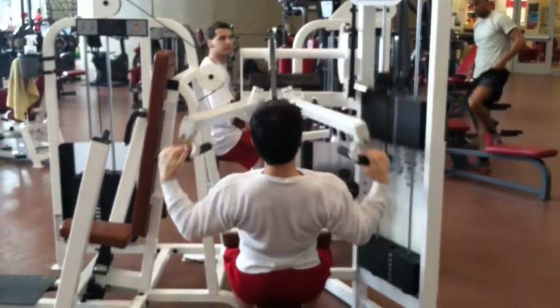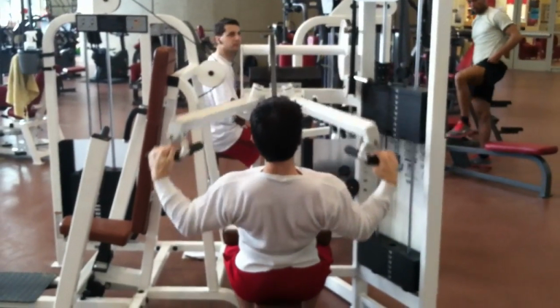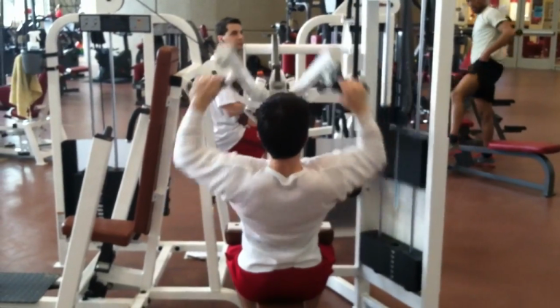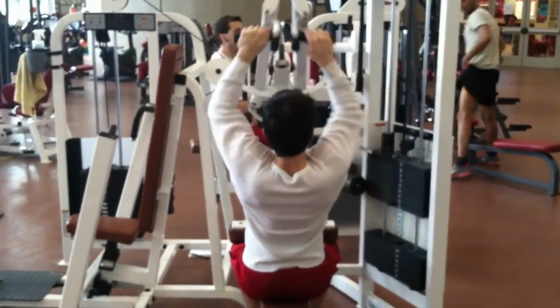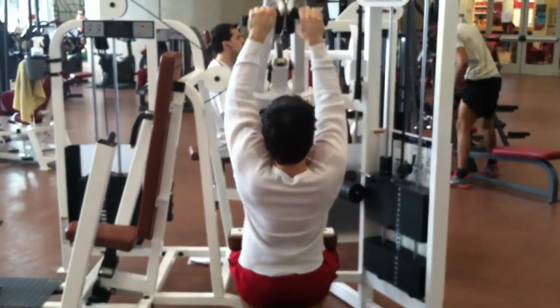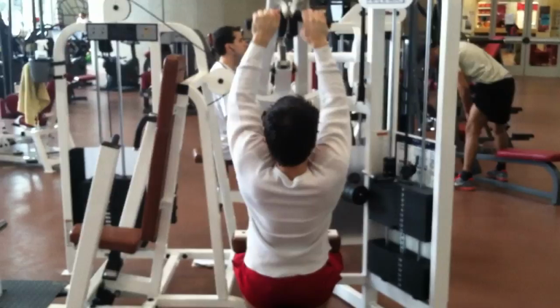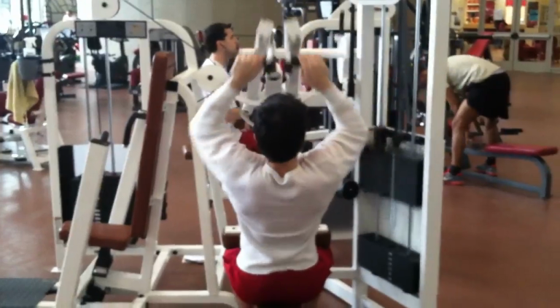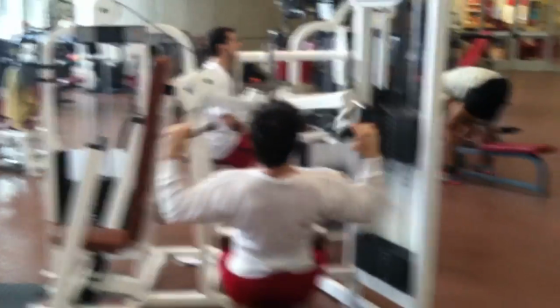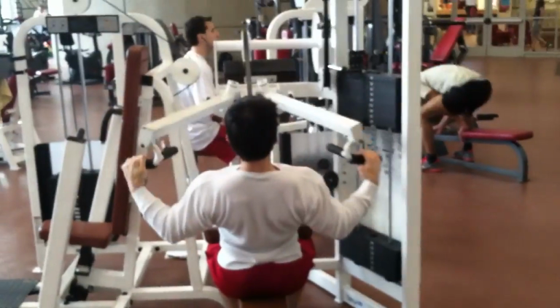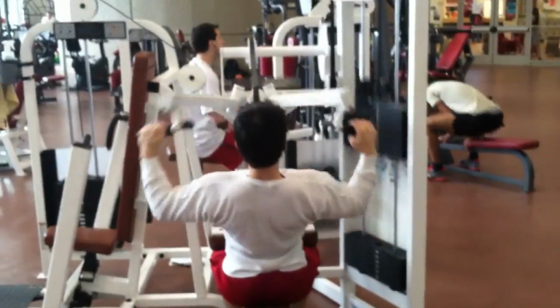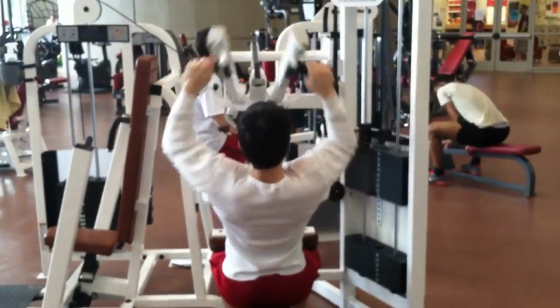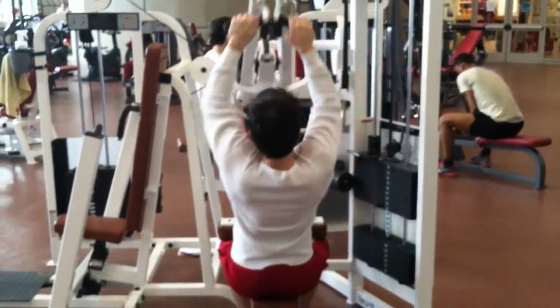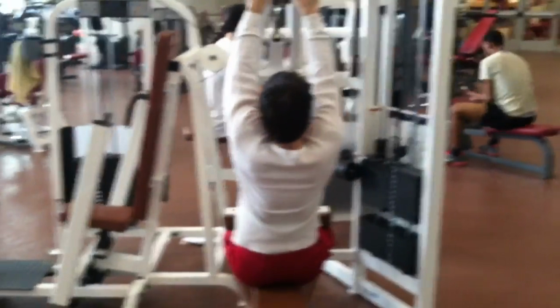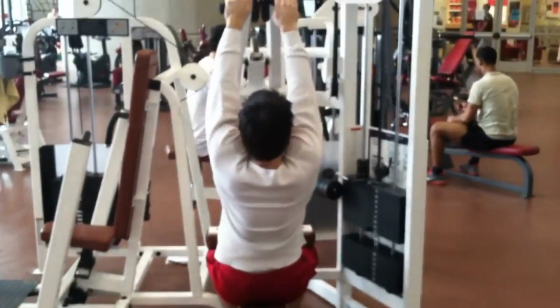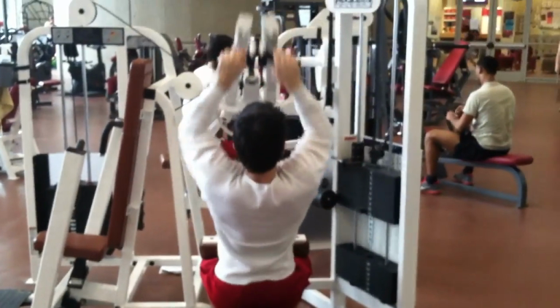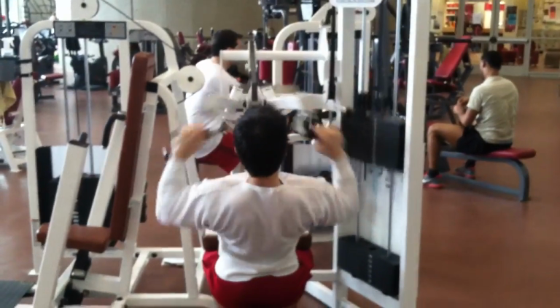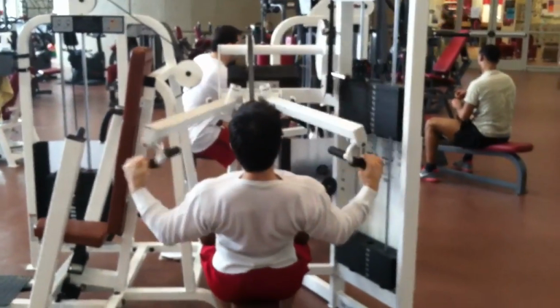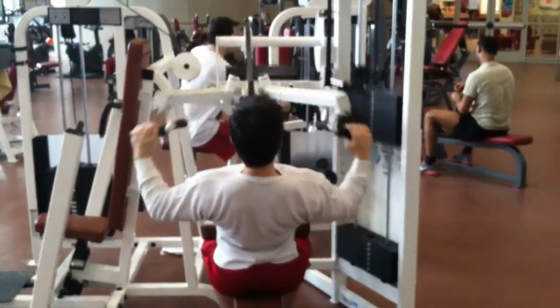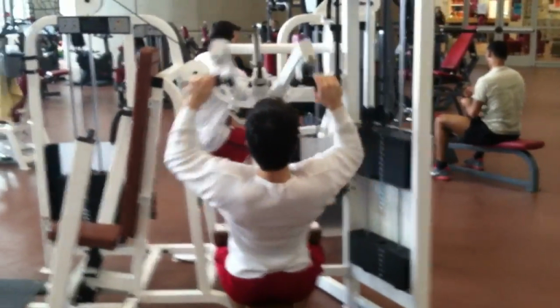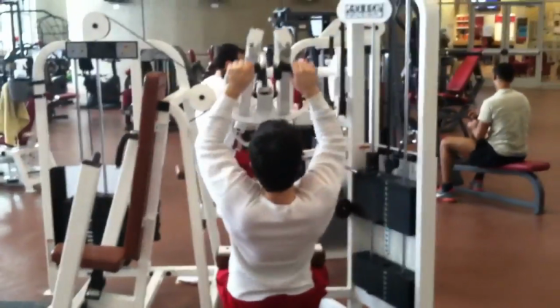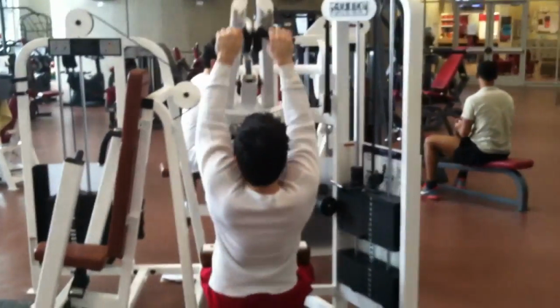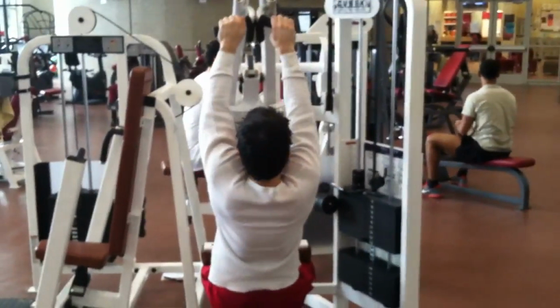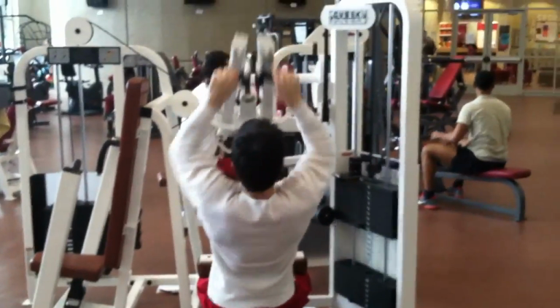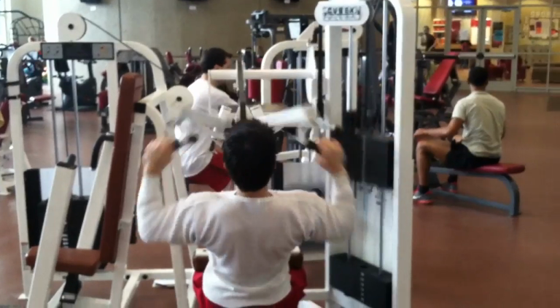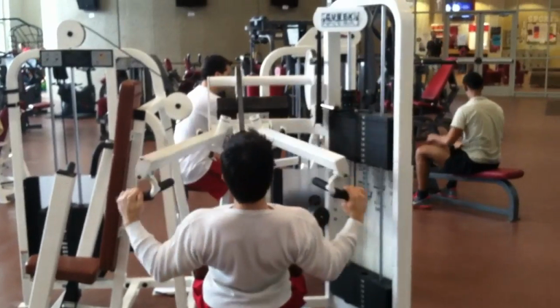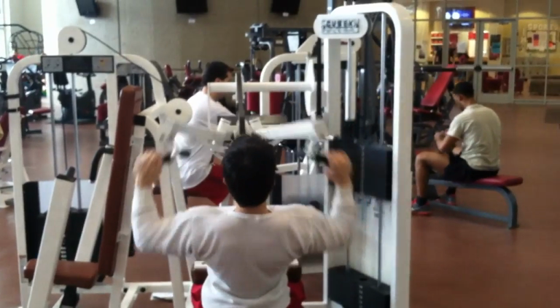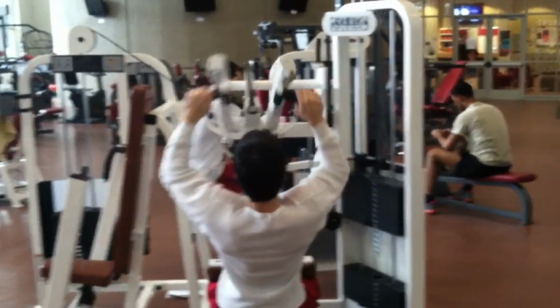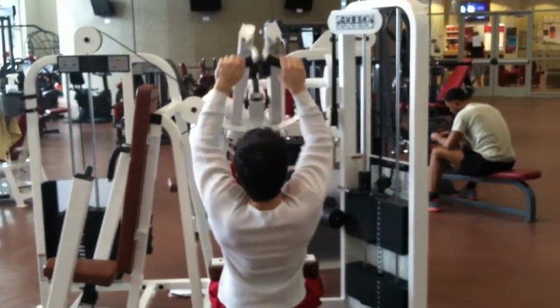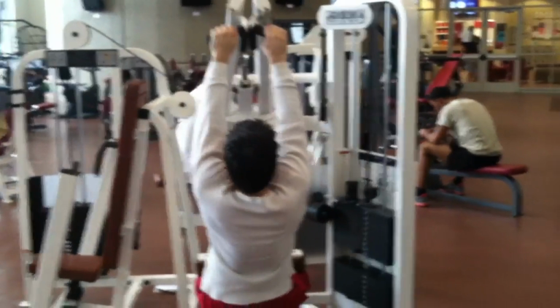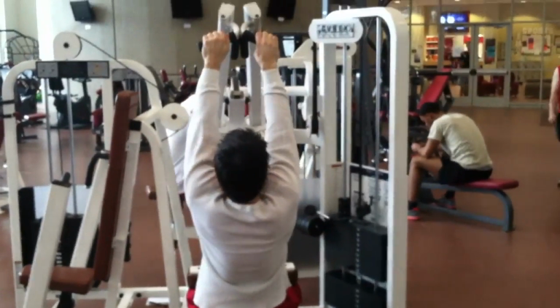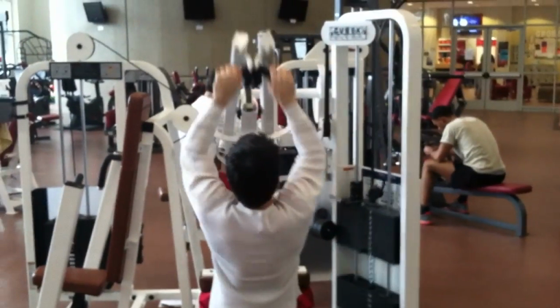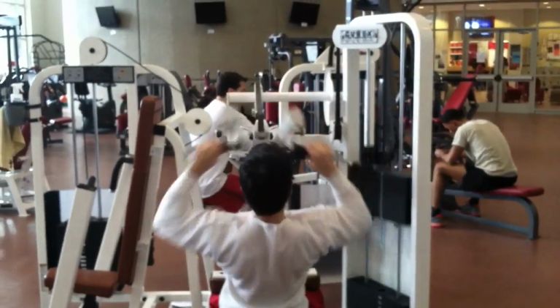Good full range of motion. If you don't have this in your gym, you can do lateral pulldowns. Make sure you get in the full range of motion. Get that back swole.